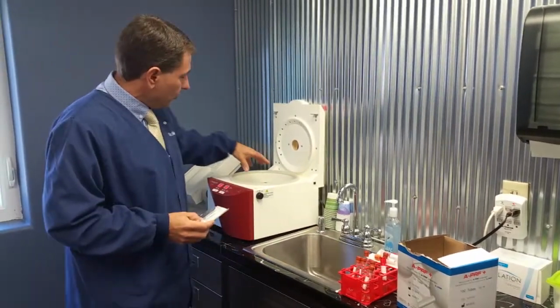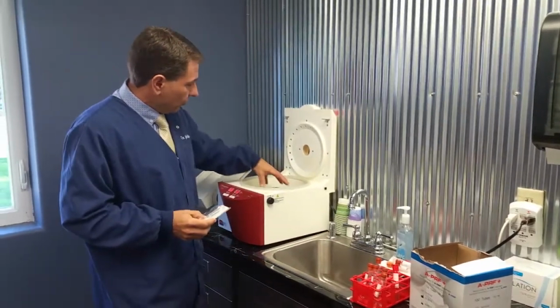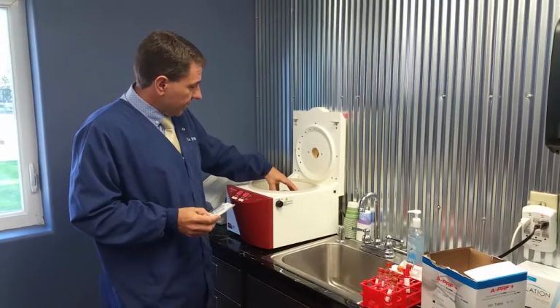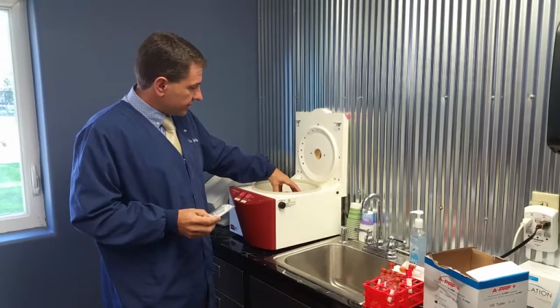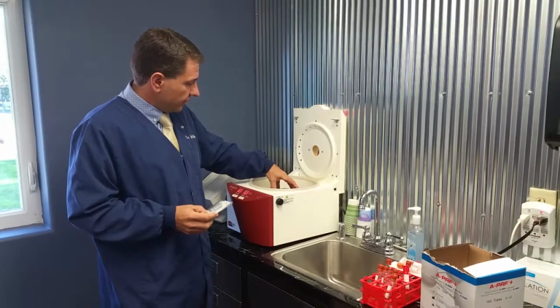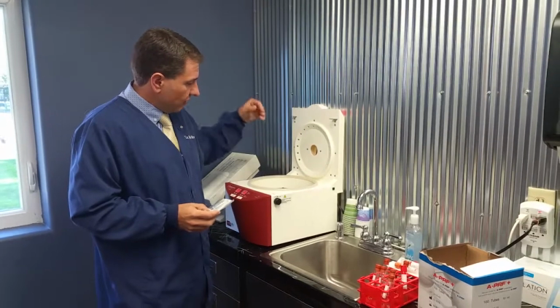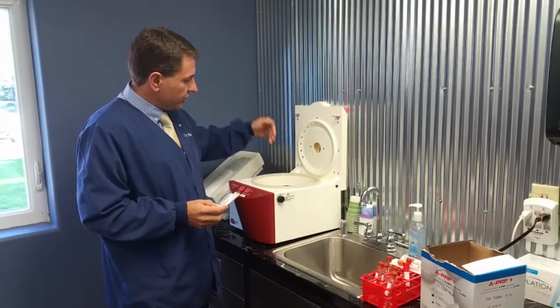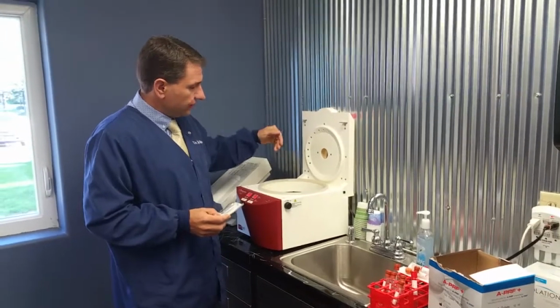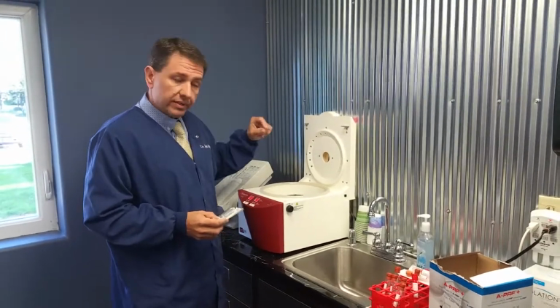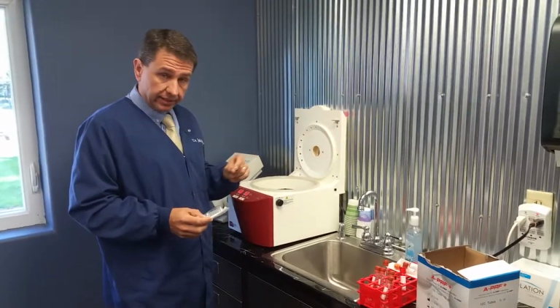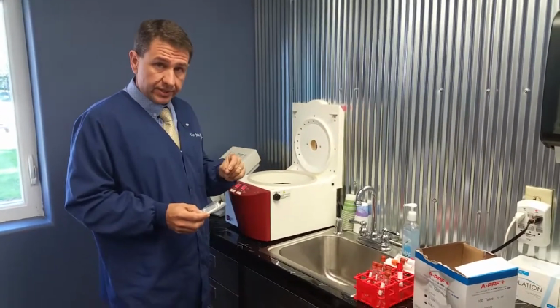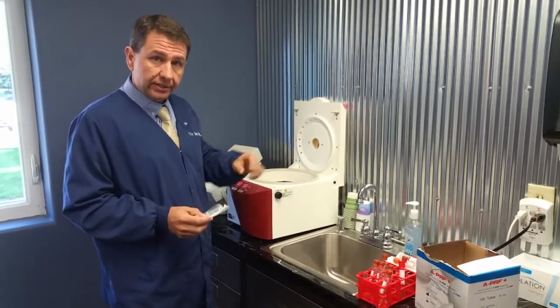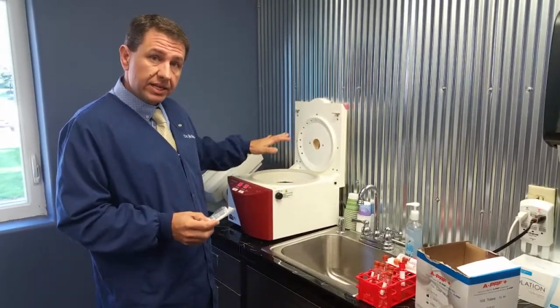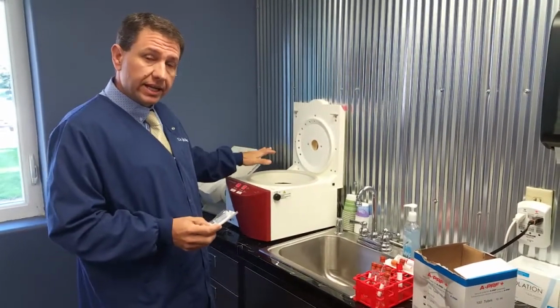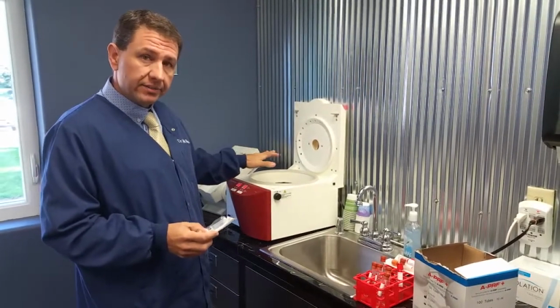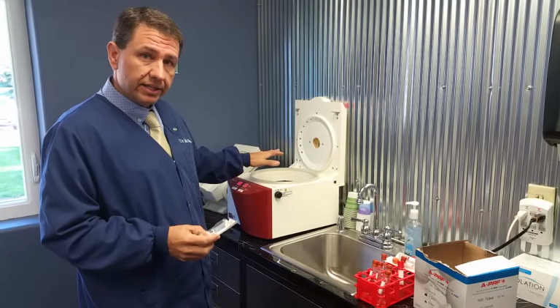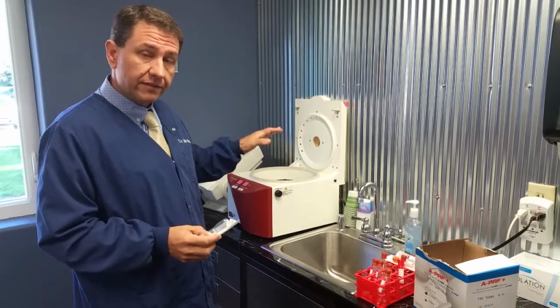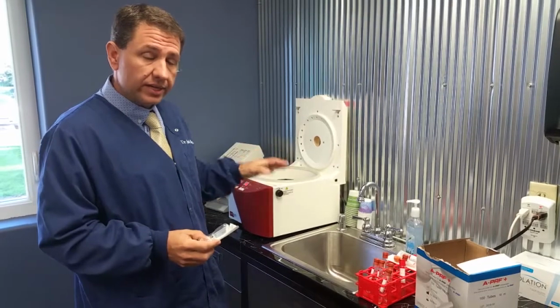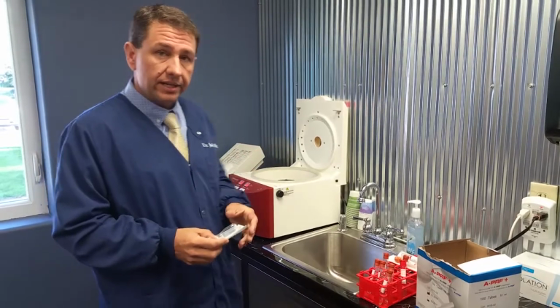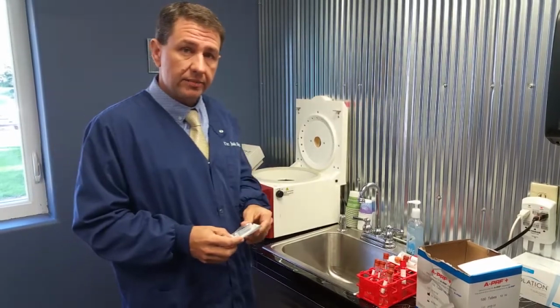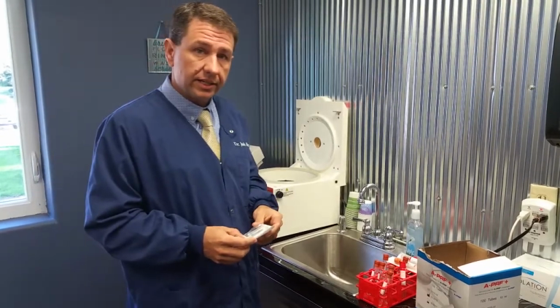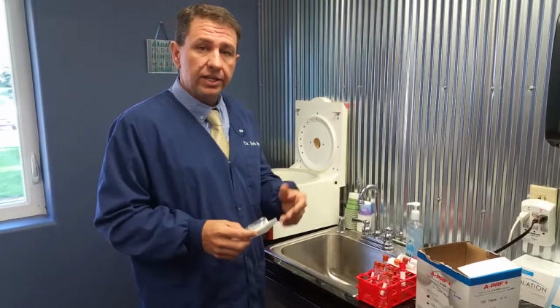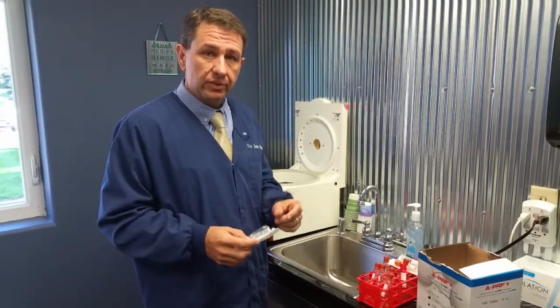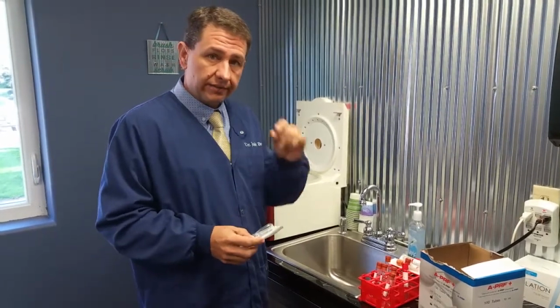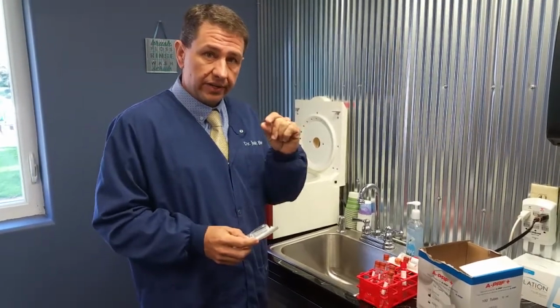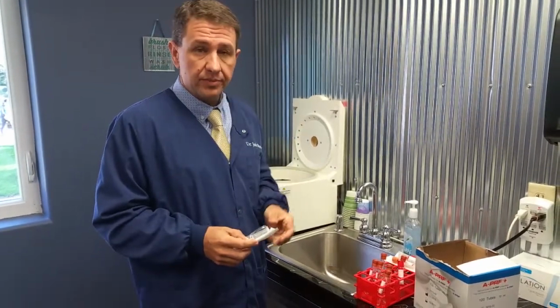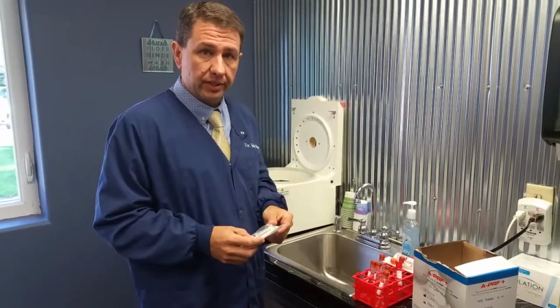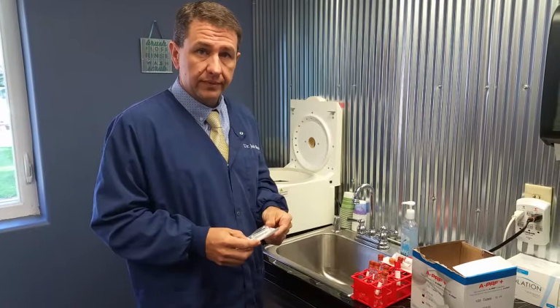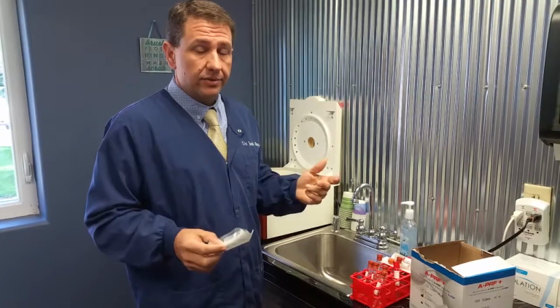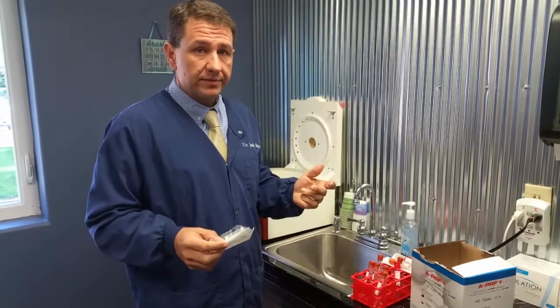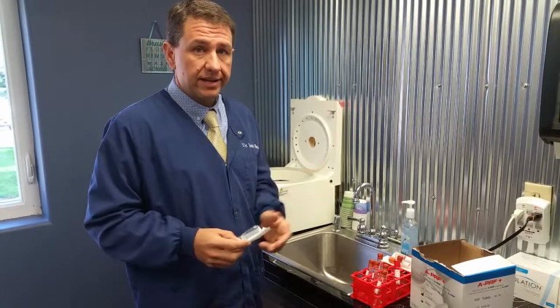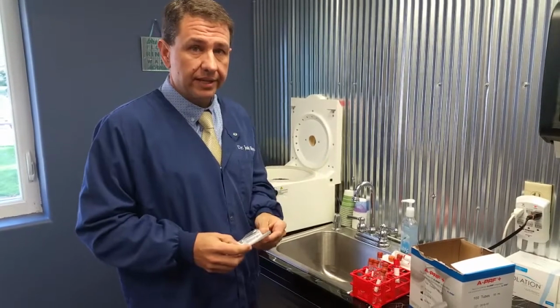One of the last things to know is that when you collect your material, immediately get it into the machine. If you don't get it into the machine immediately, you will get a very, very, very small plug. Those are my tips for today. Thank you.